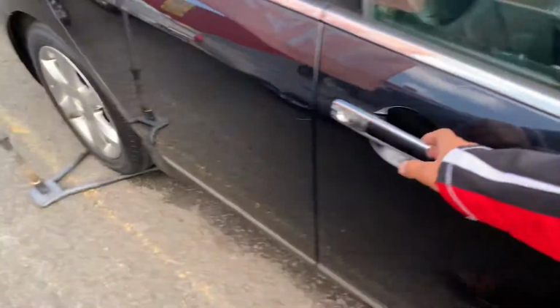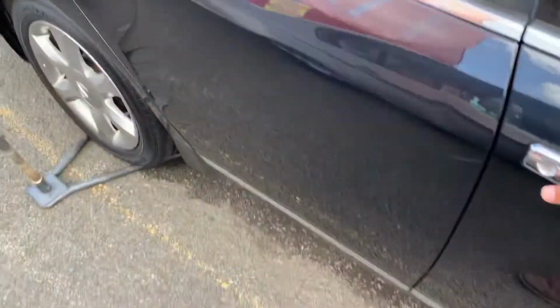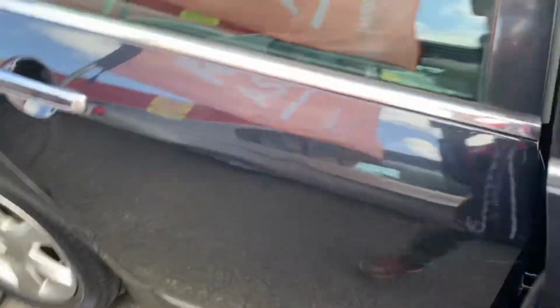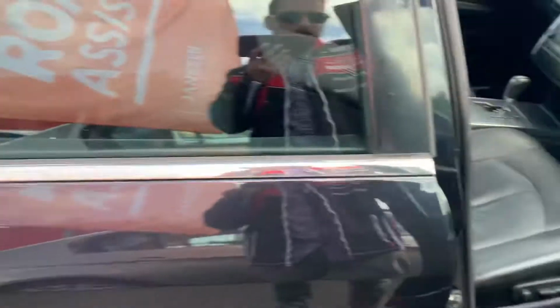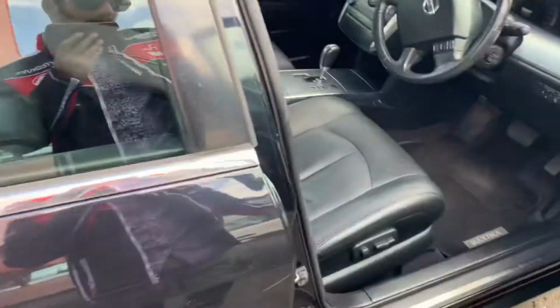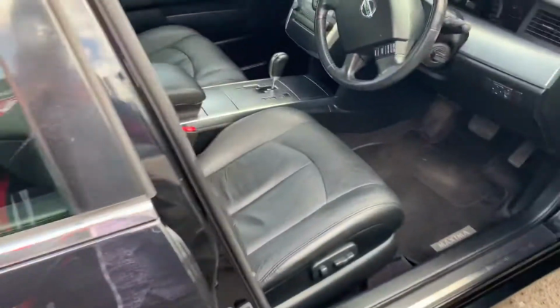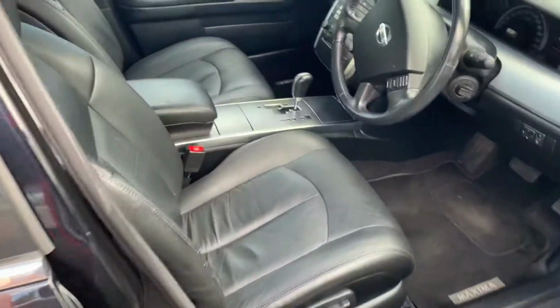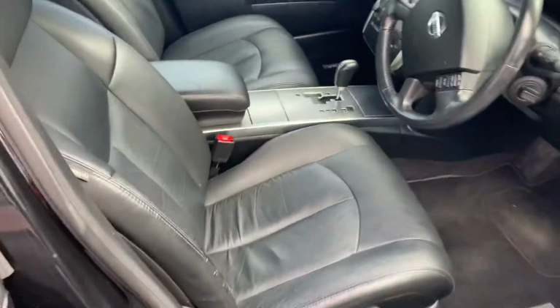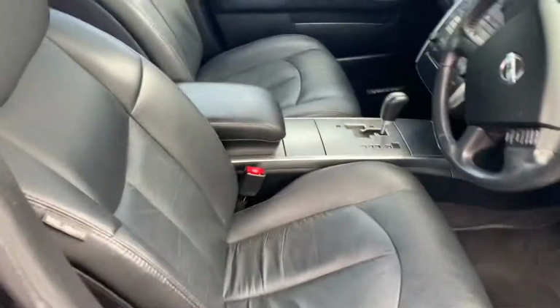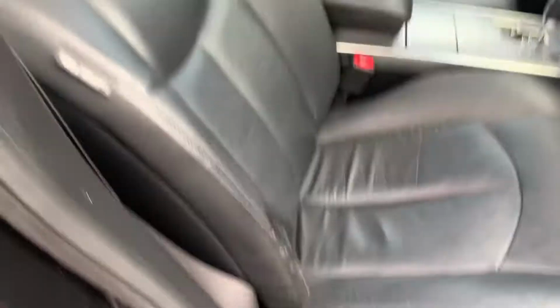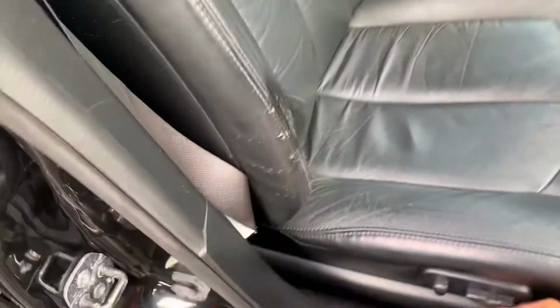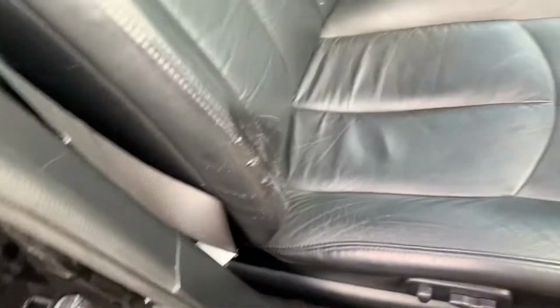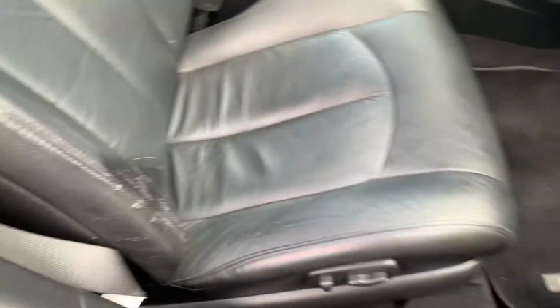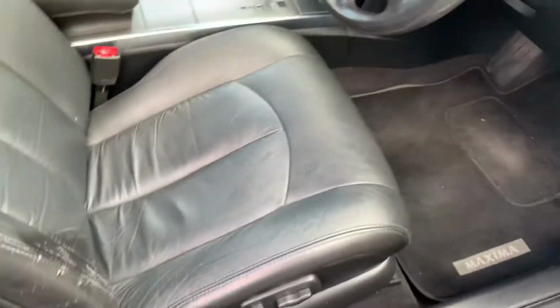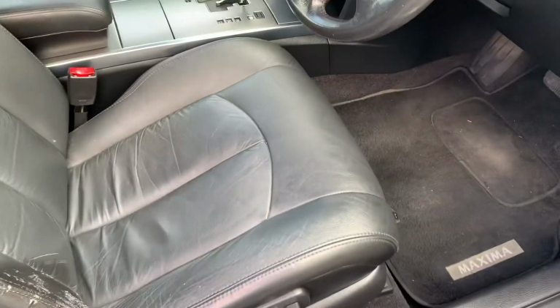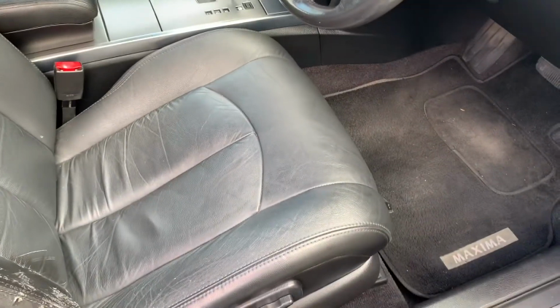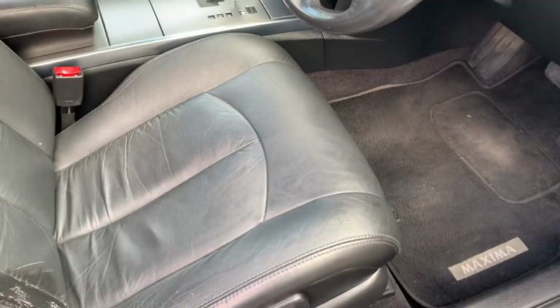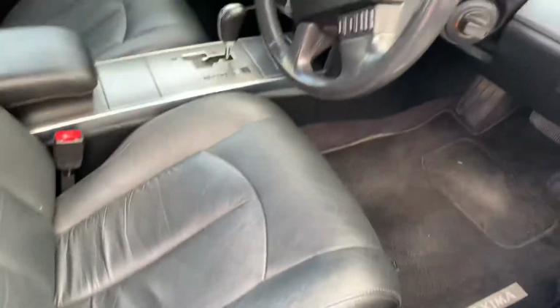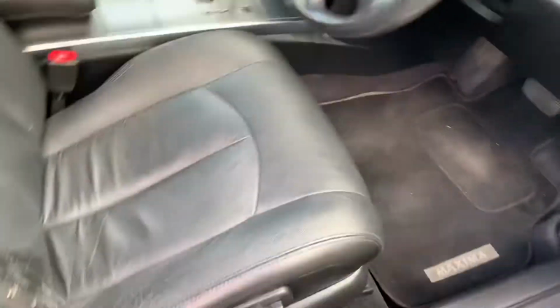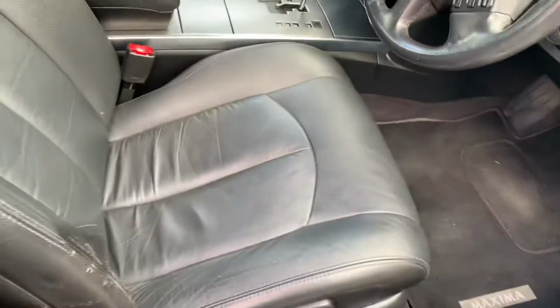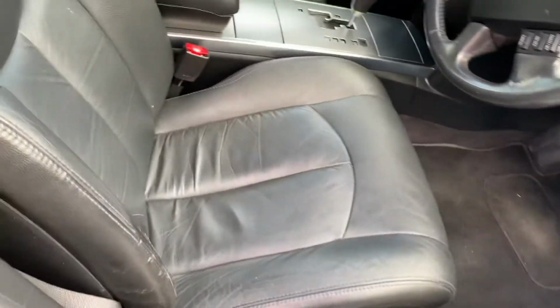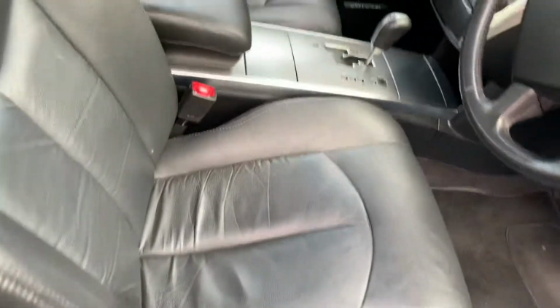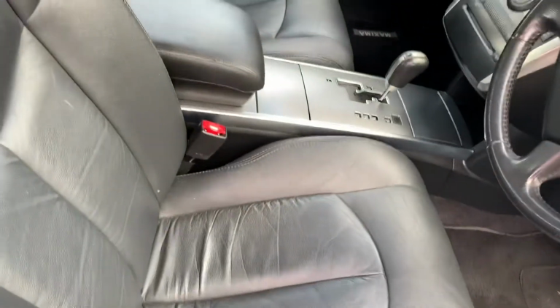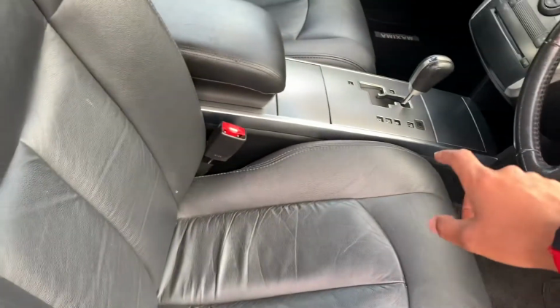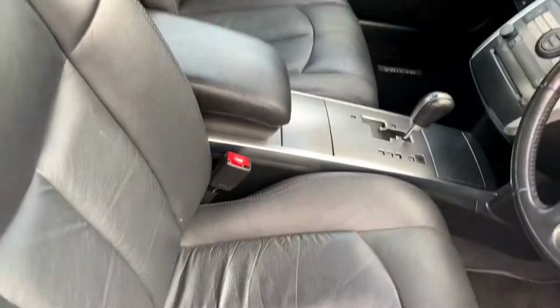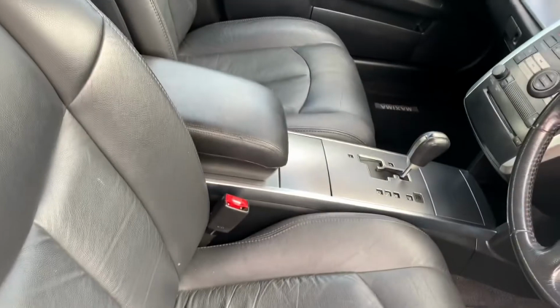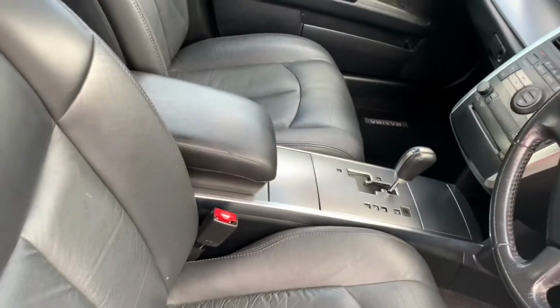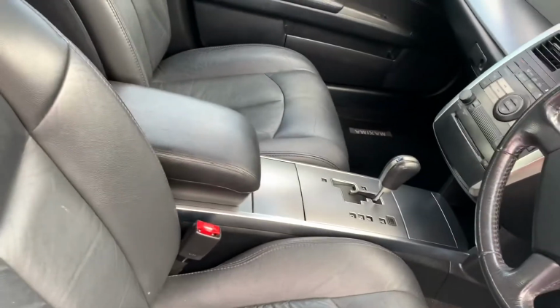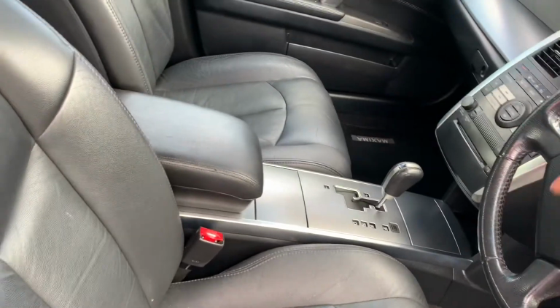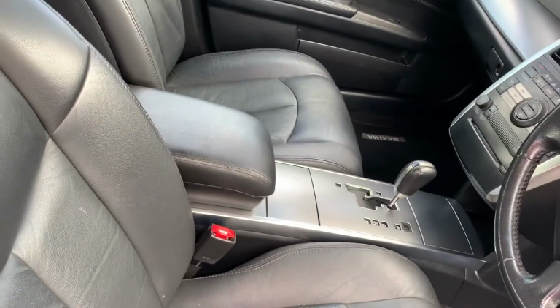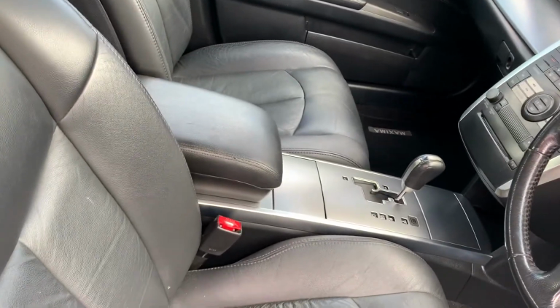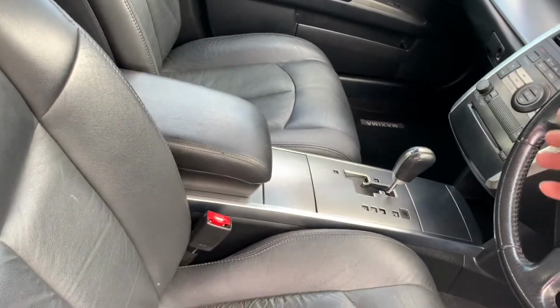I'll show you the interior: leather seats which can be automatically adjusted, original Maxima mats, cruise control, automatic Tiptronic transmission, FM player, and CD player.